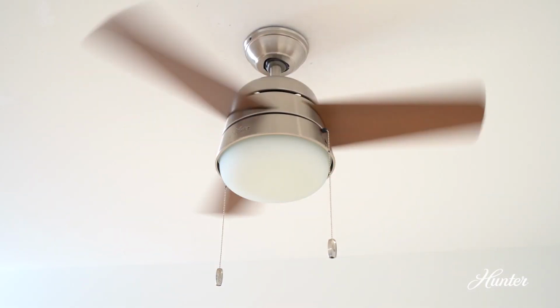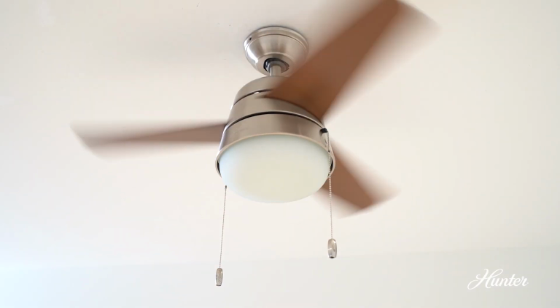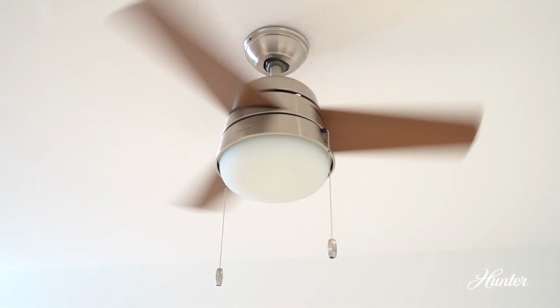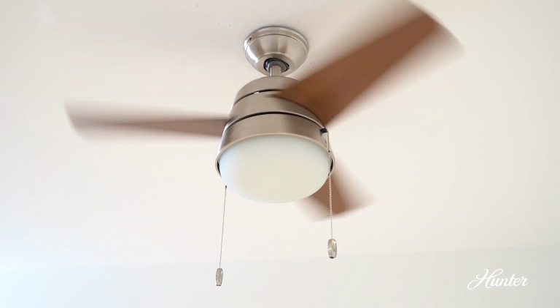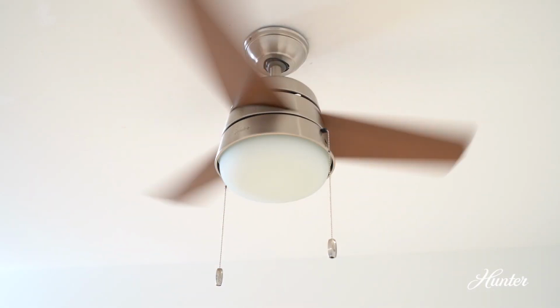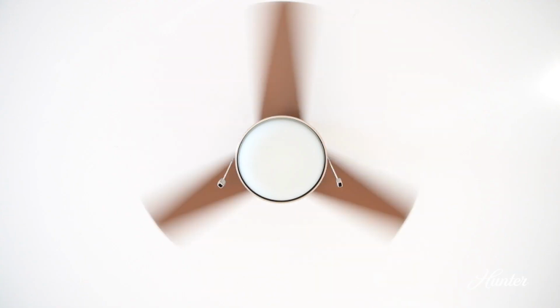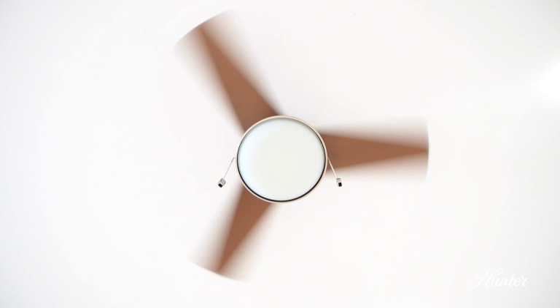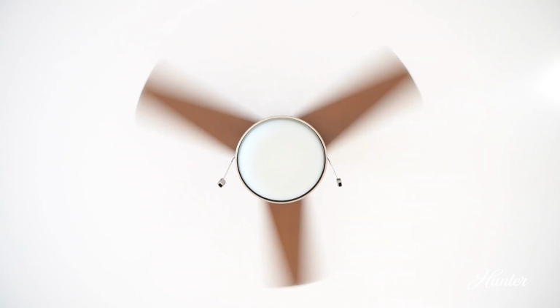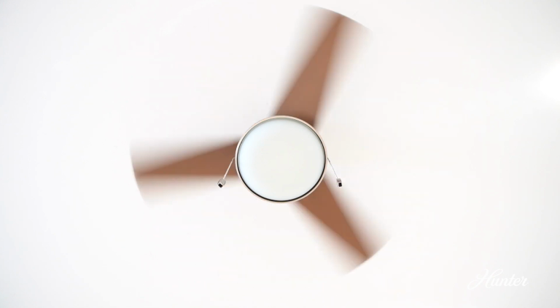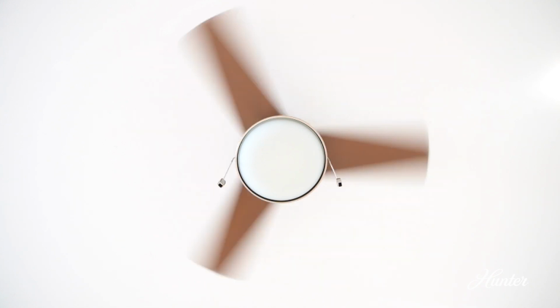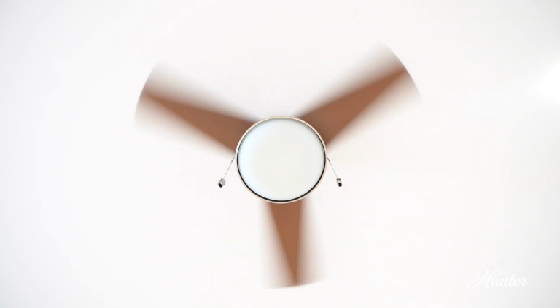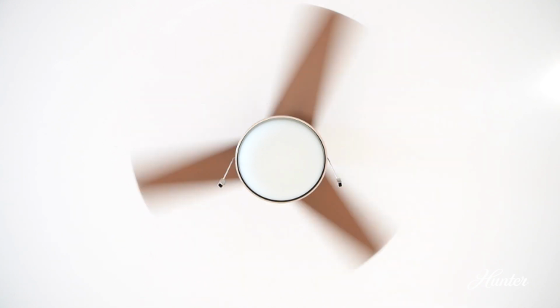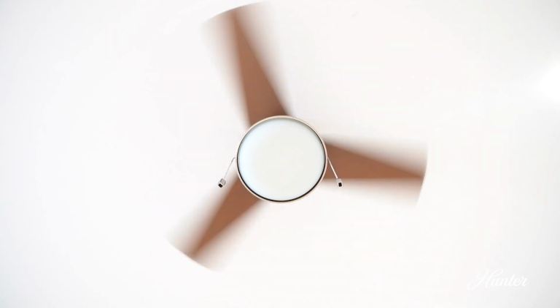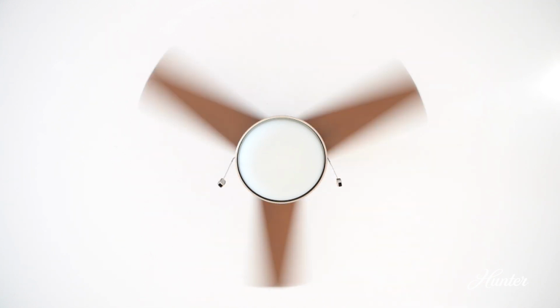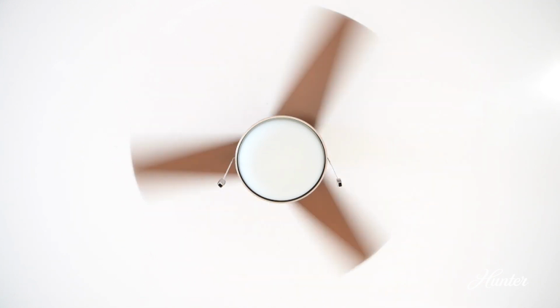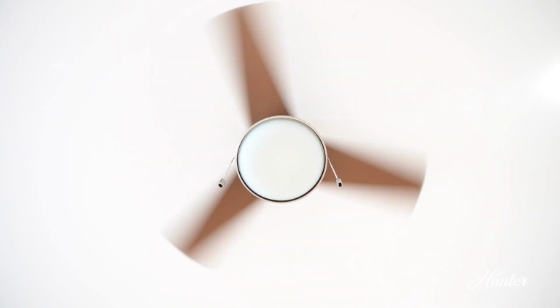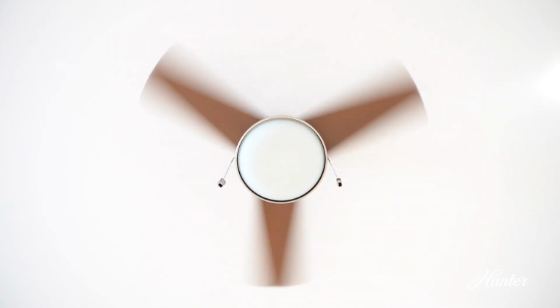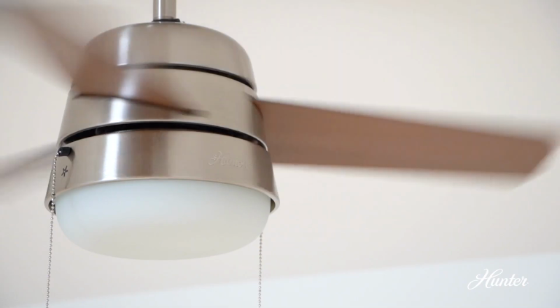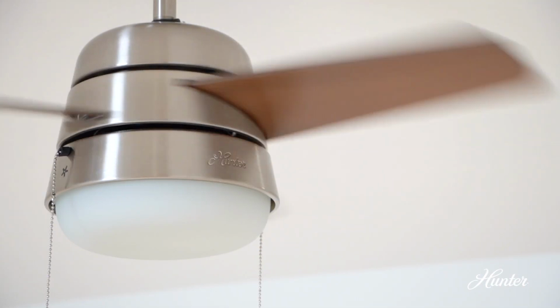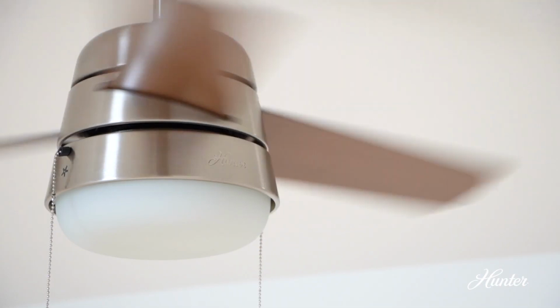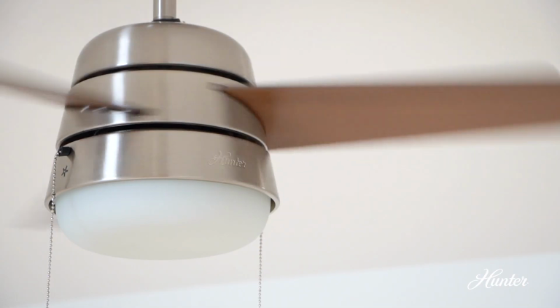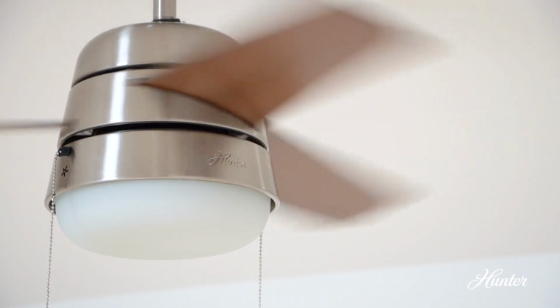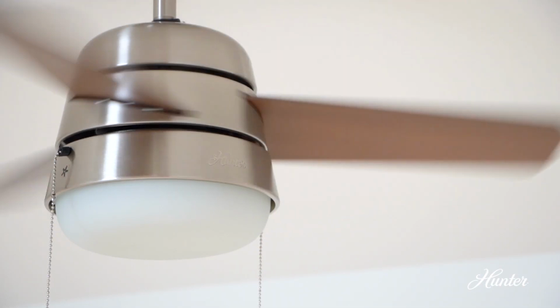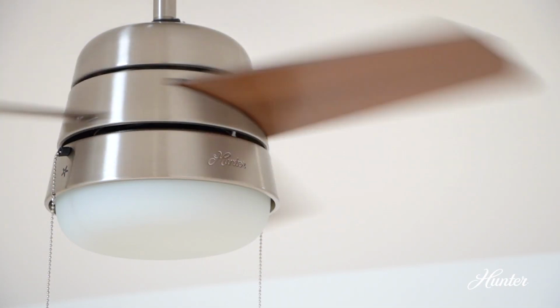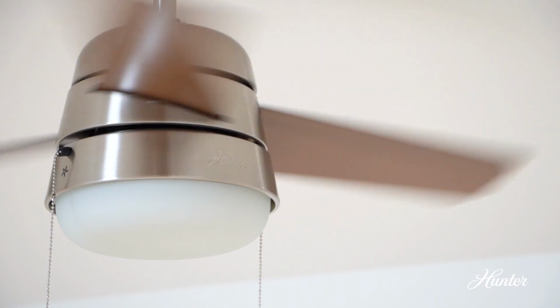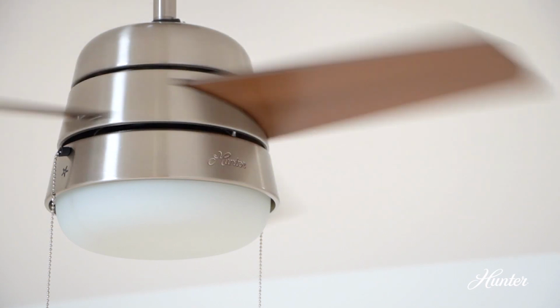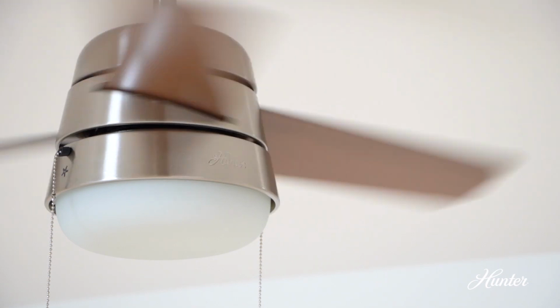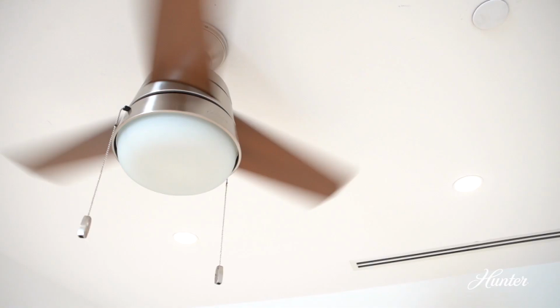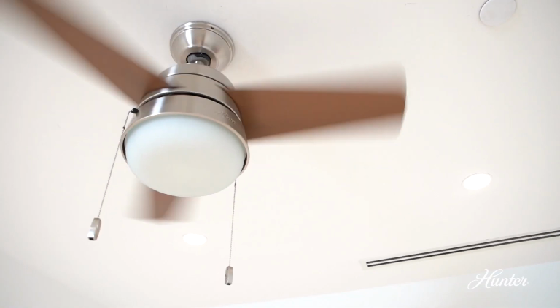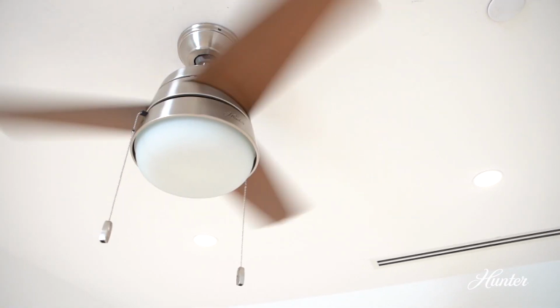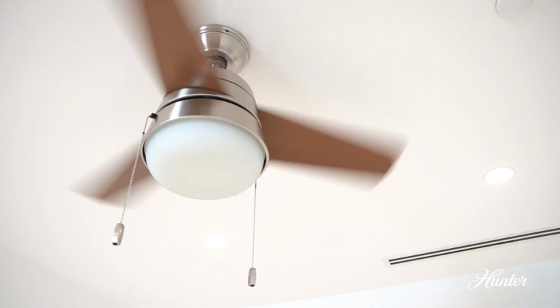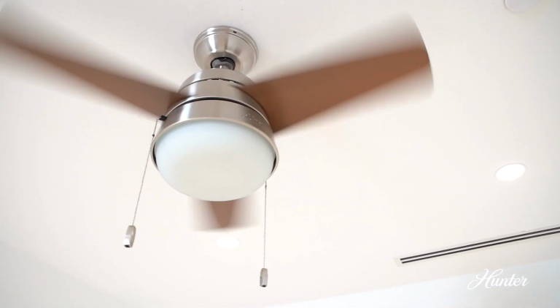It has a more modern tone because of this sleek look. Based on the finishes we offer, this fan is very versatile.